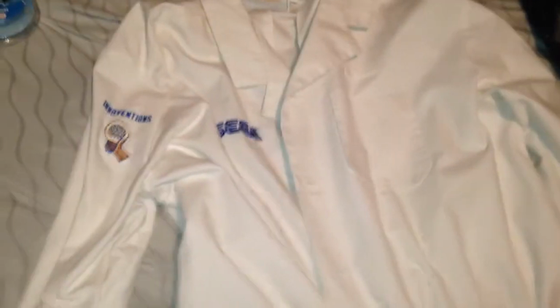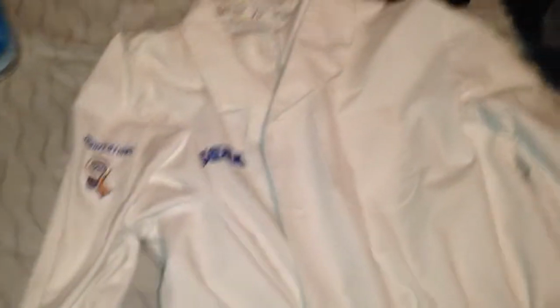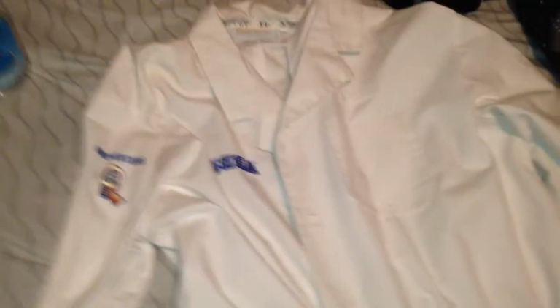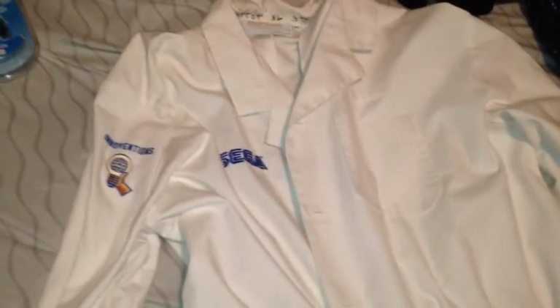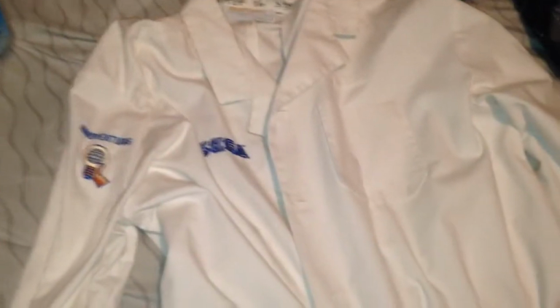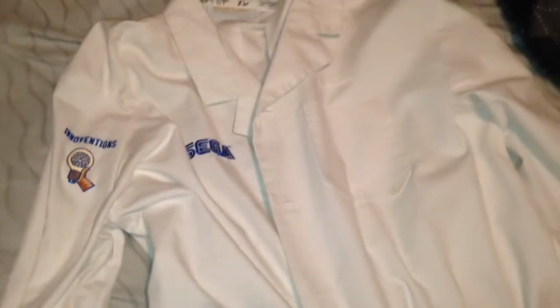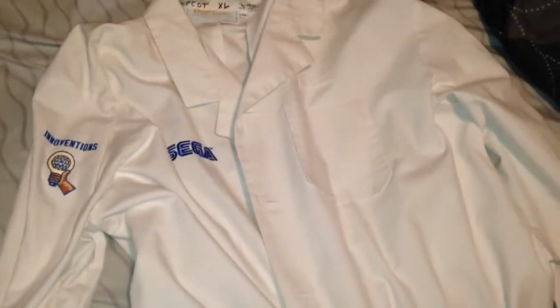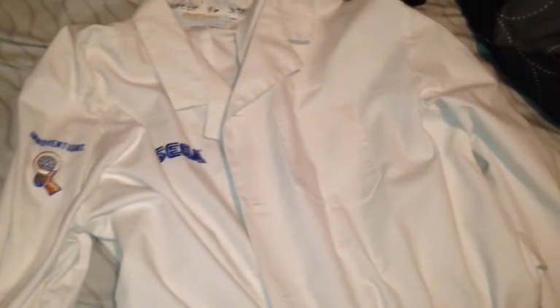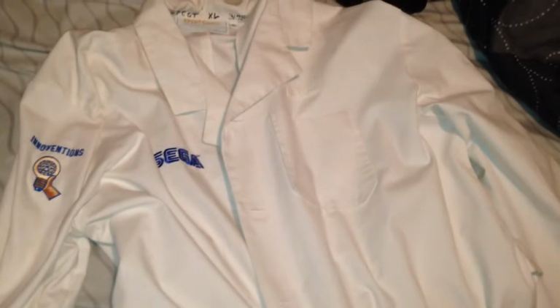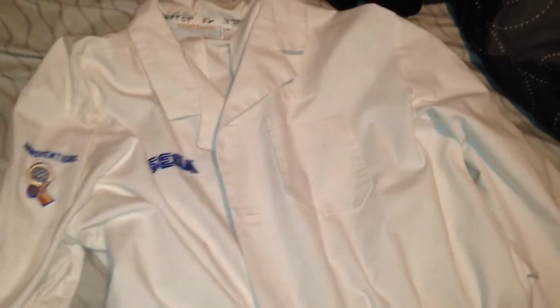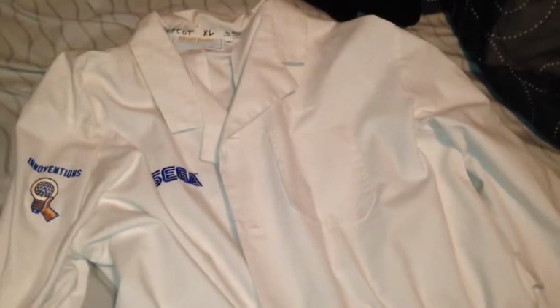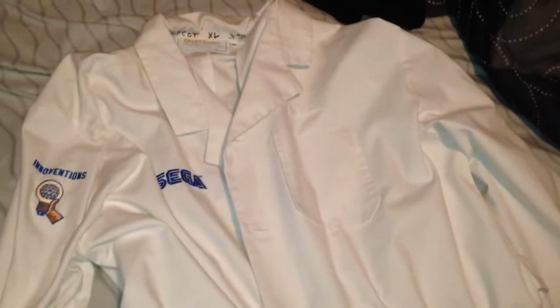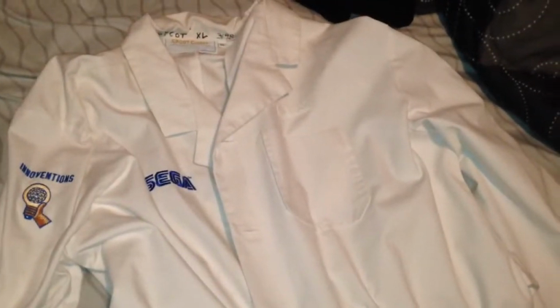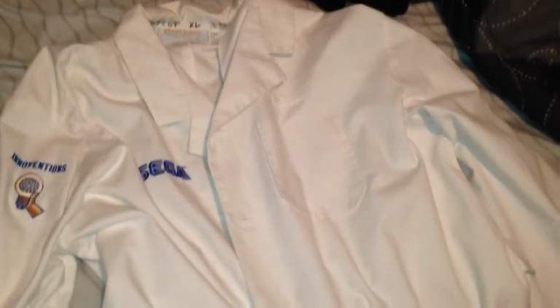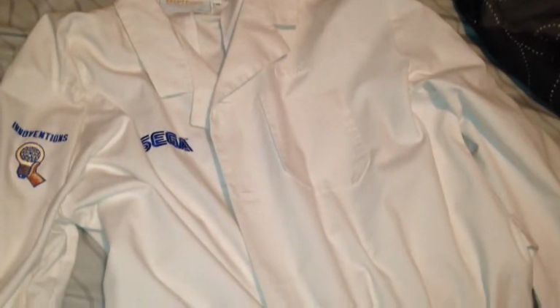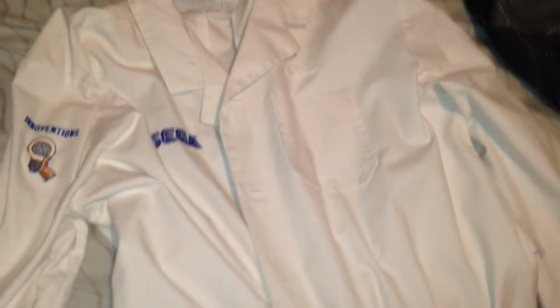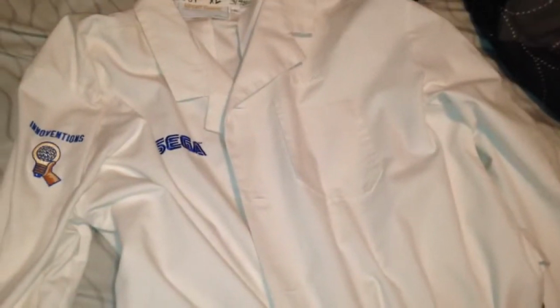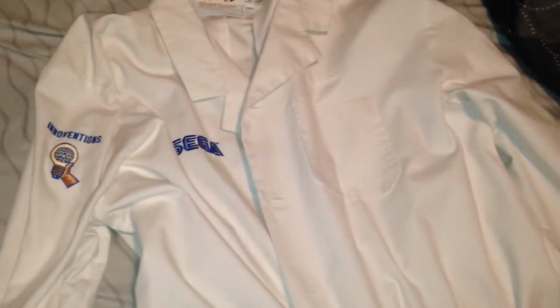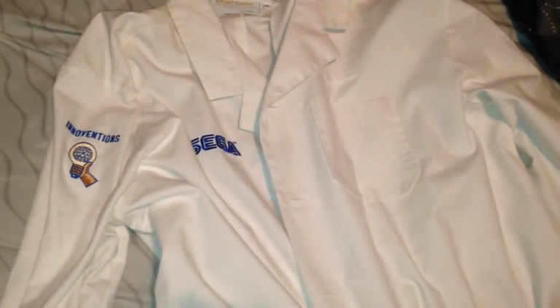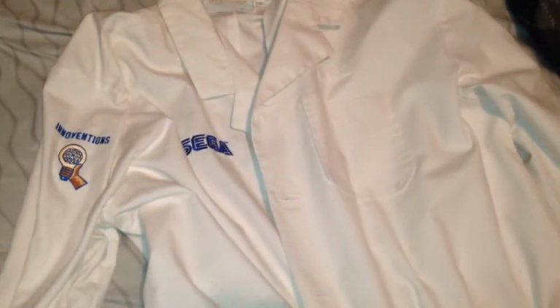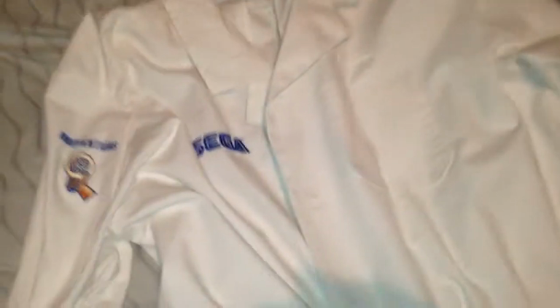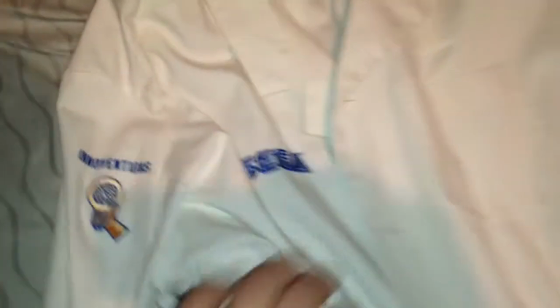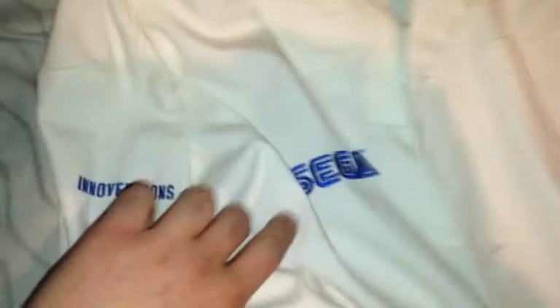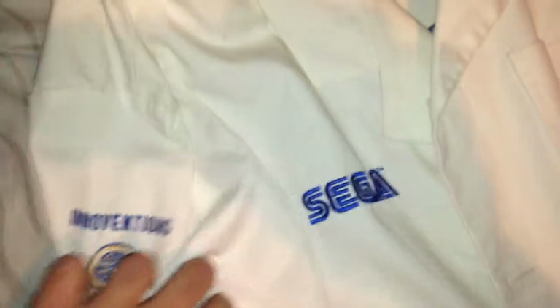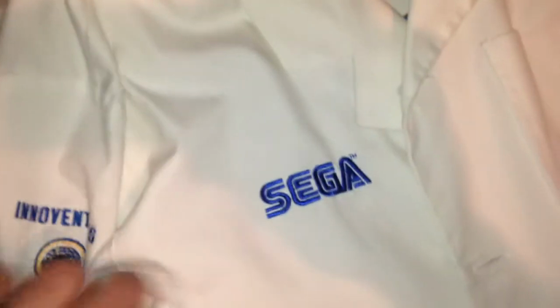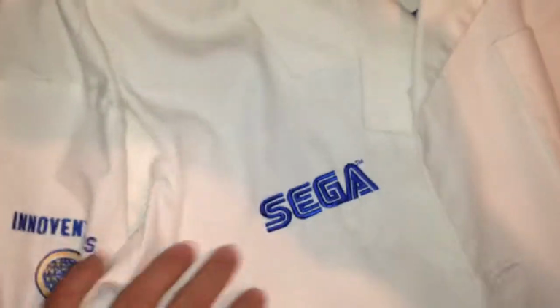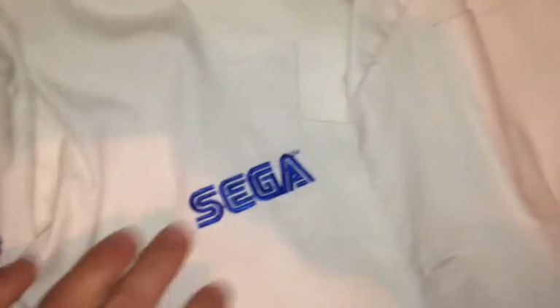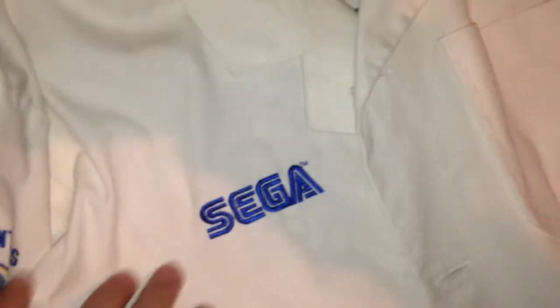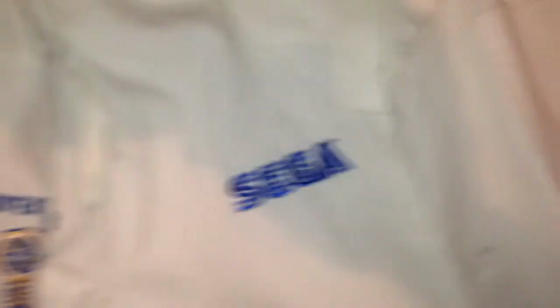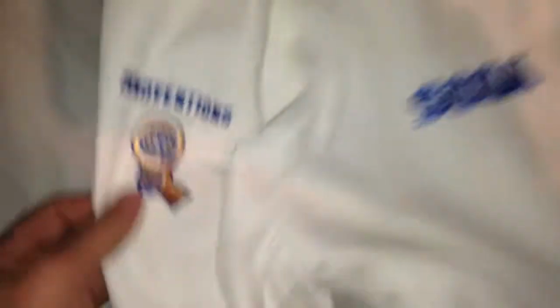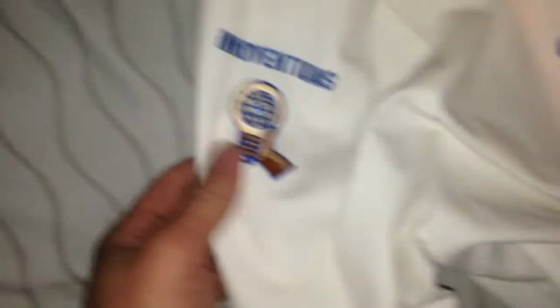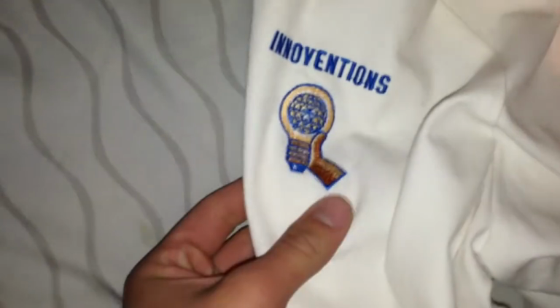Back in the day it used to be really cool, and they used to have these guys that were supposed to be scientists walking around with these Sega lab coats on. You can see the Sega logo right there, and then the Interventions logo.